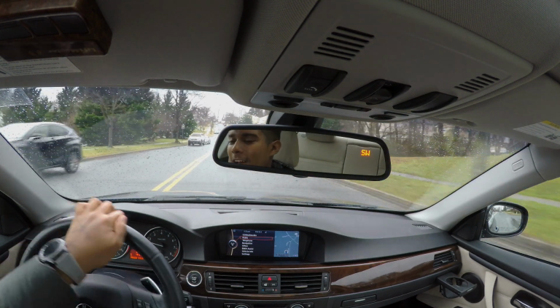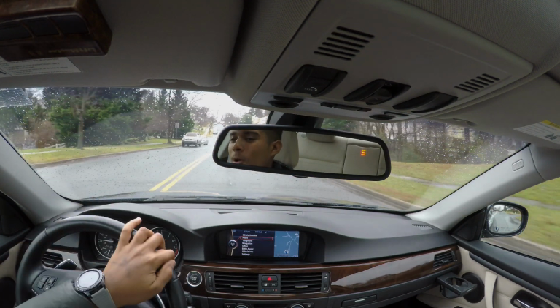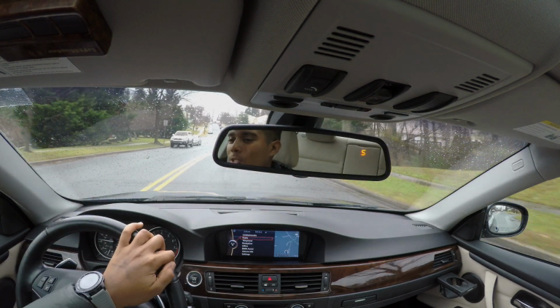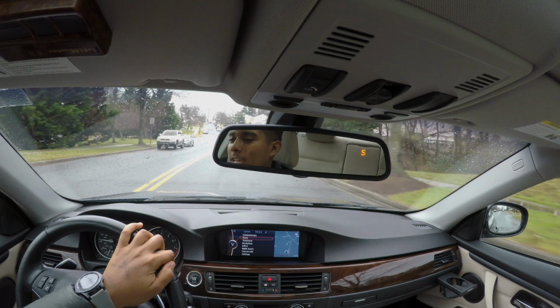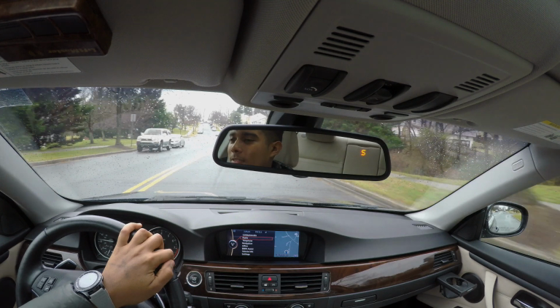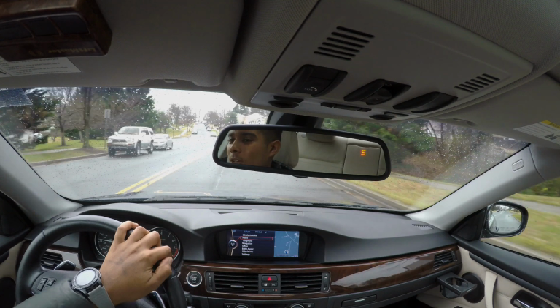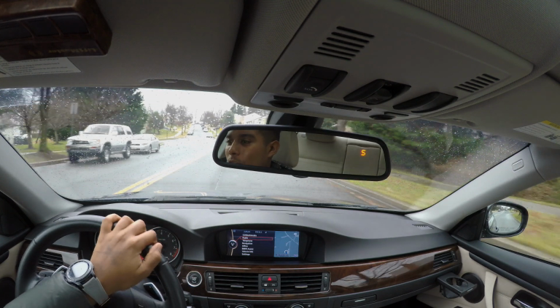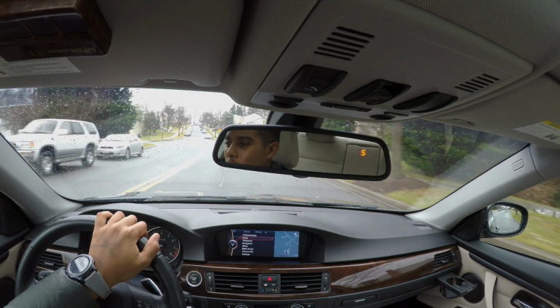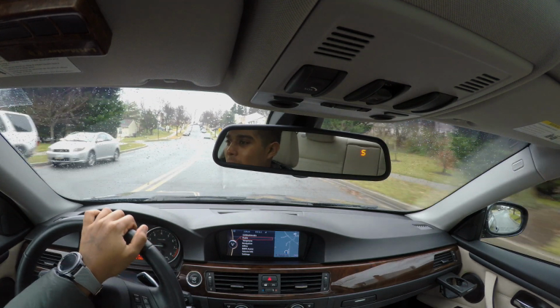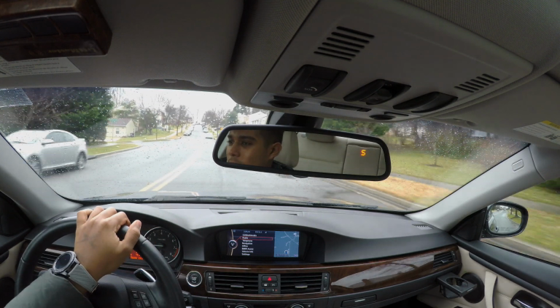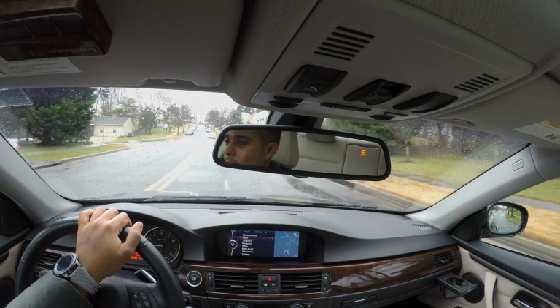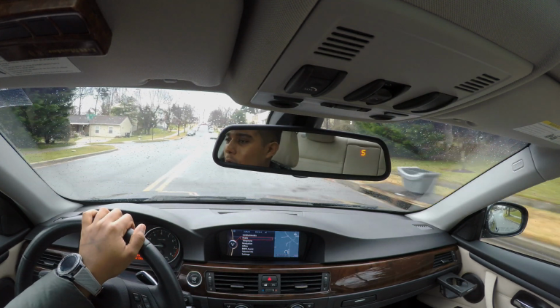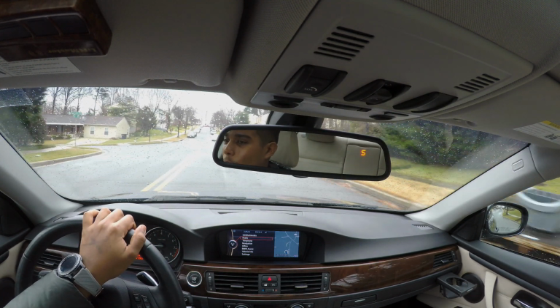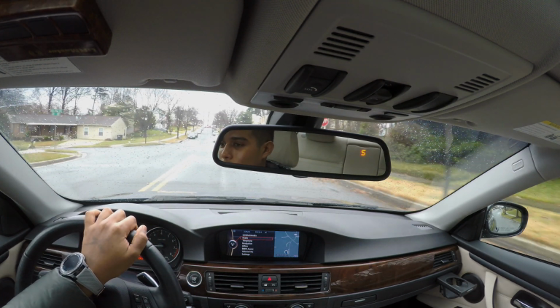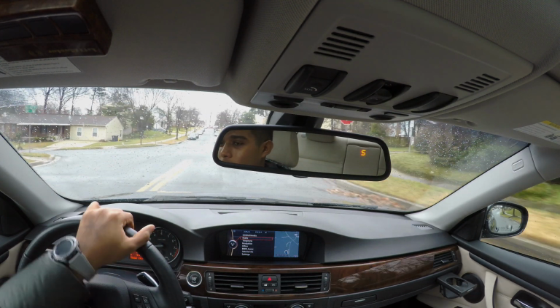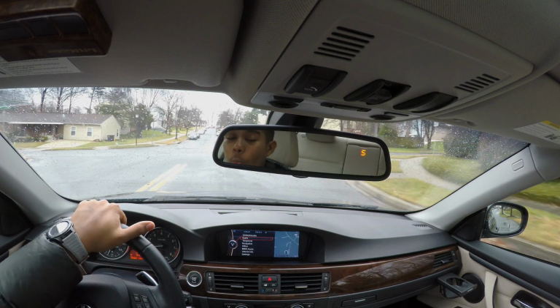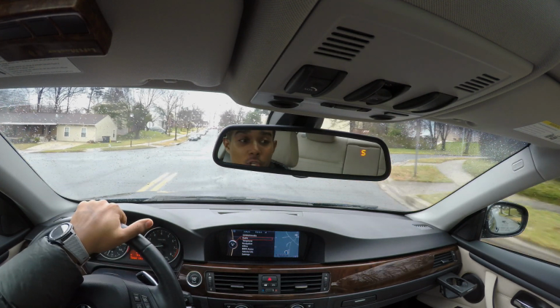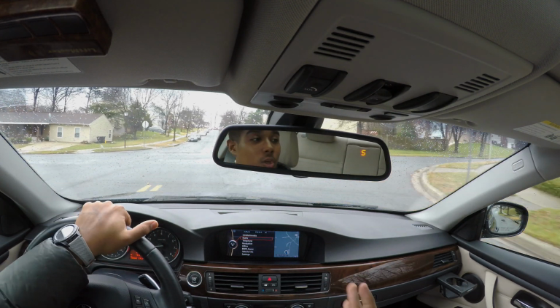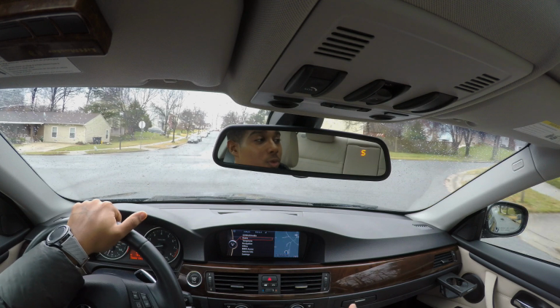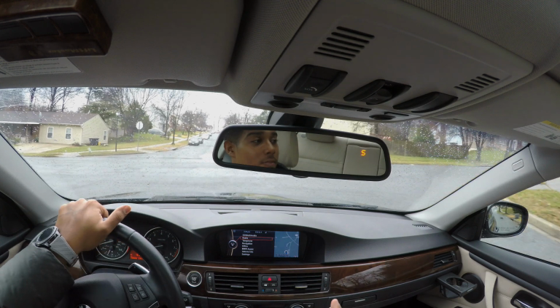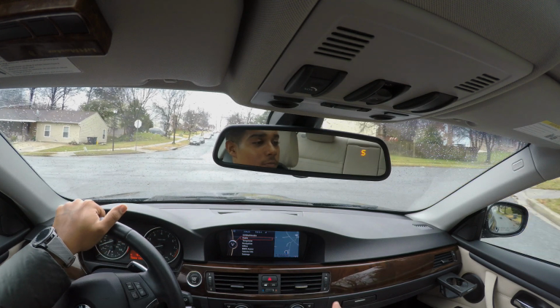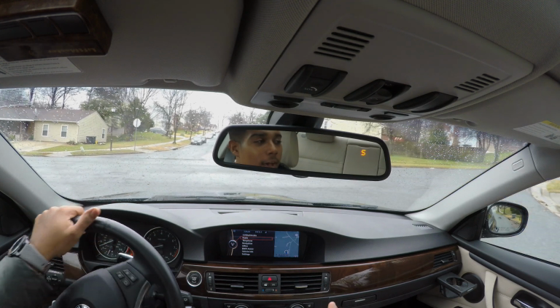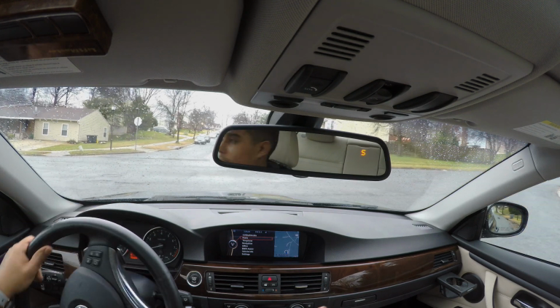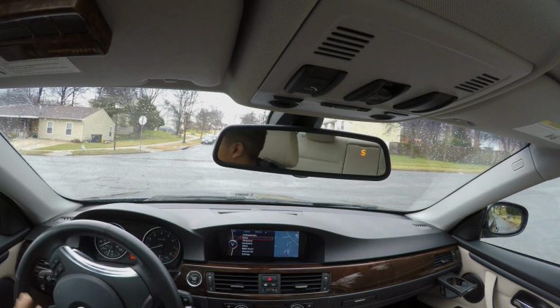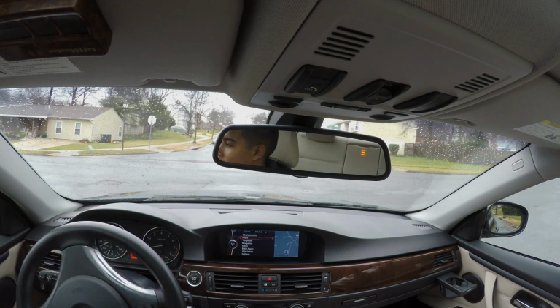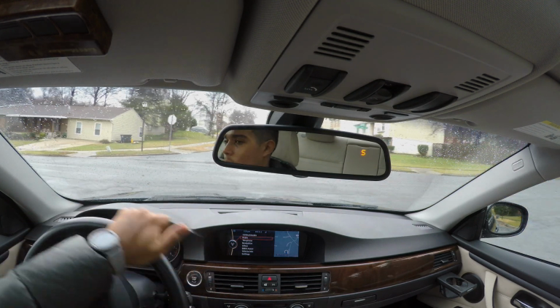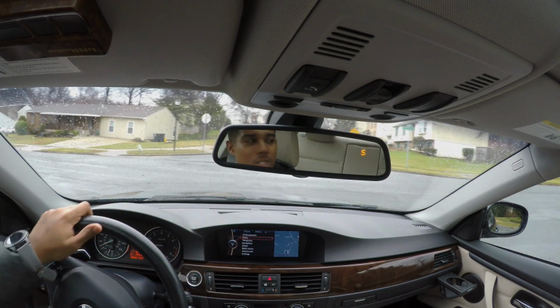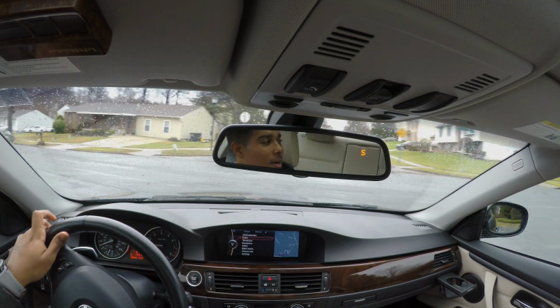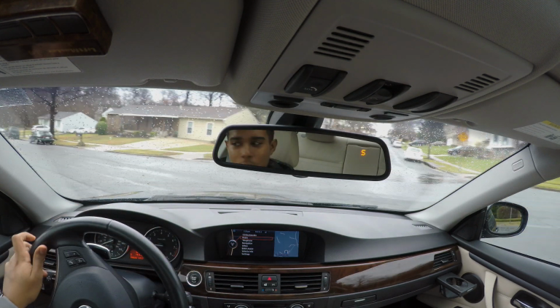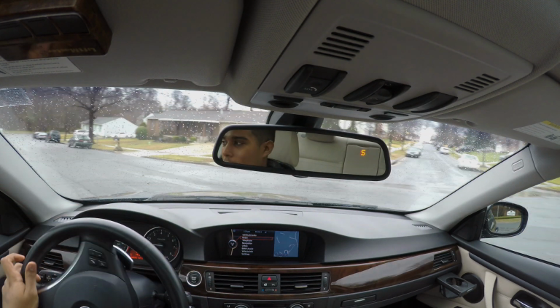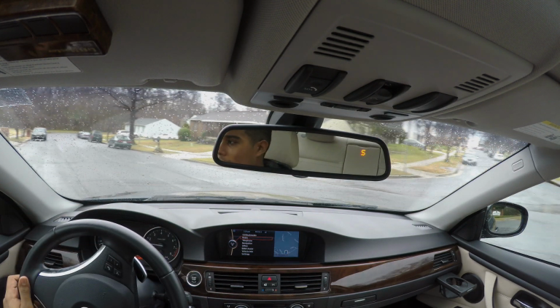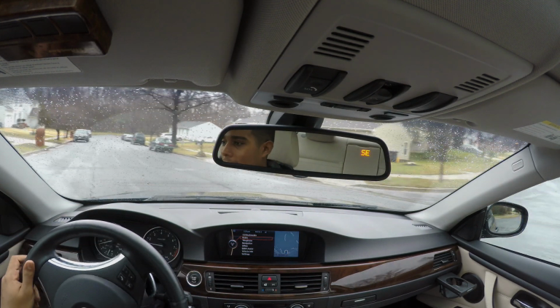One thing for sure is I have the nearly 200-pound weight penalty compared to a traditionally rear-wheel-drive 335i, but when it starts snowing I can just turn xDrive back on and I'll be alright.